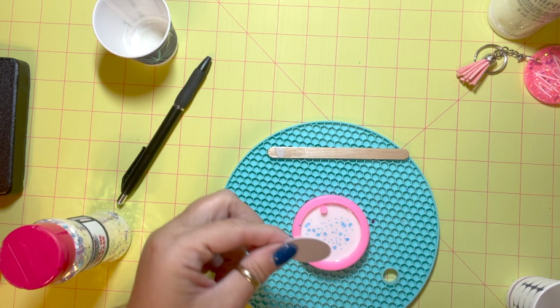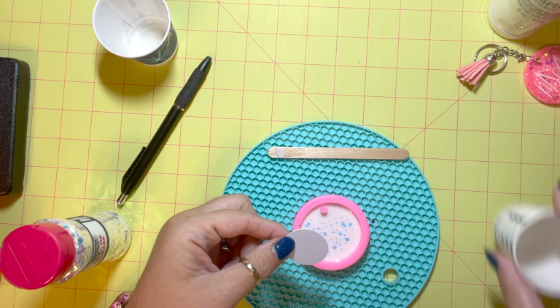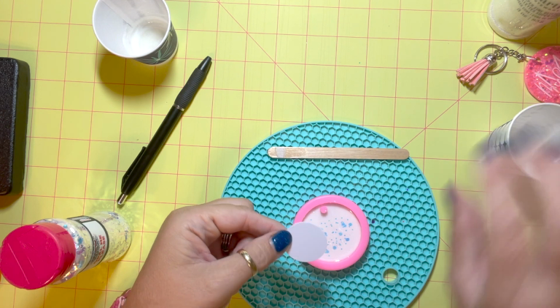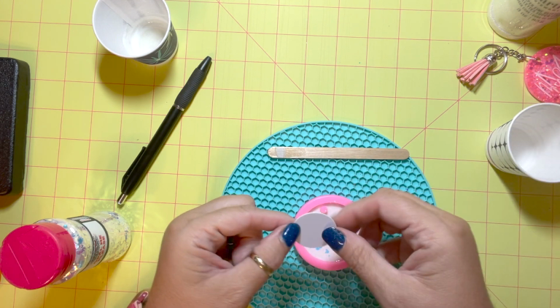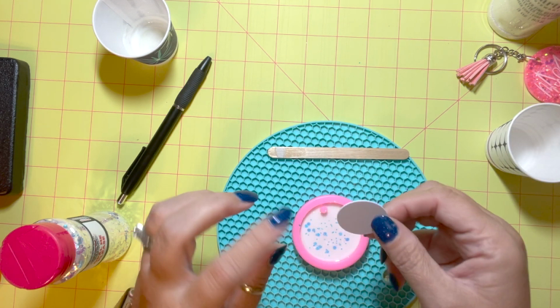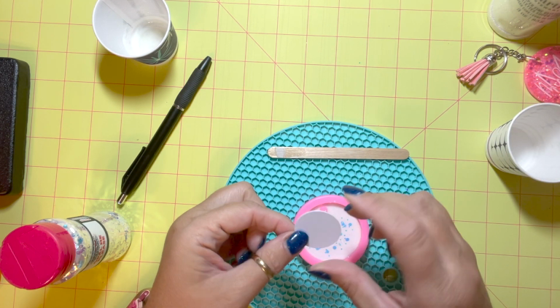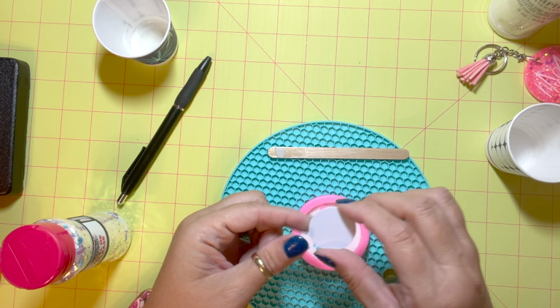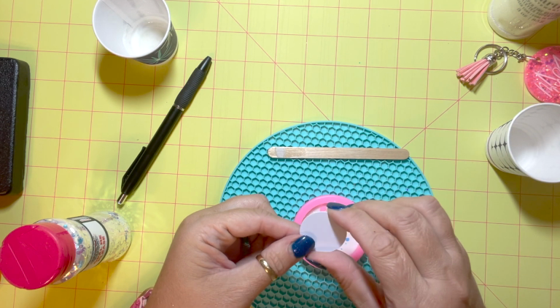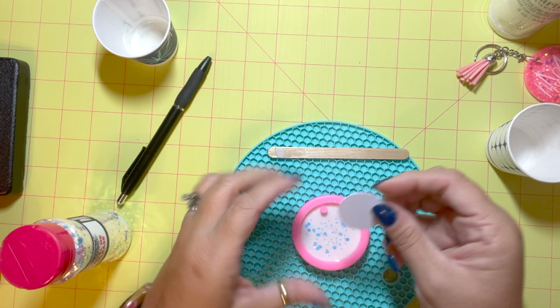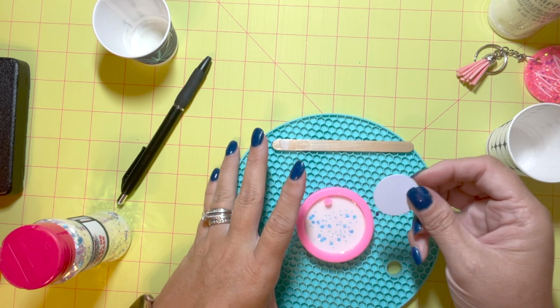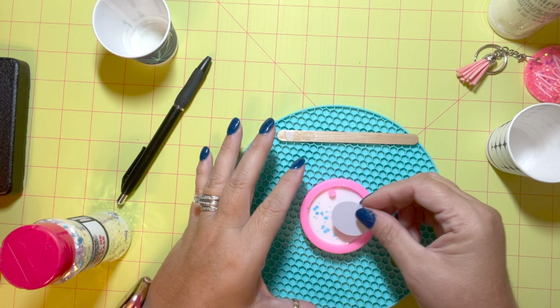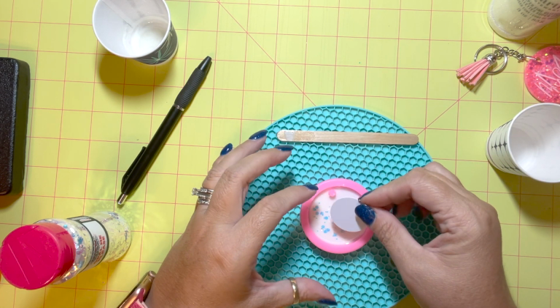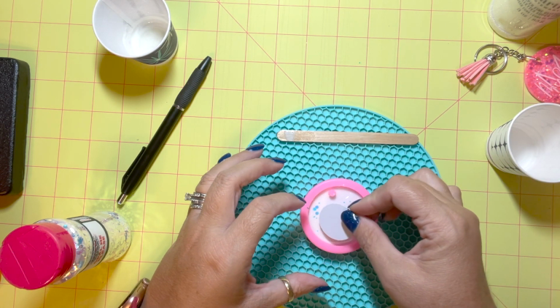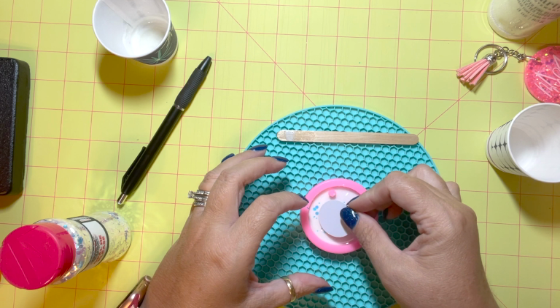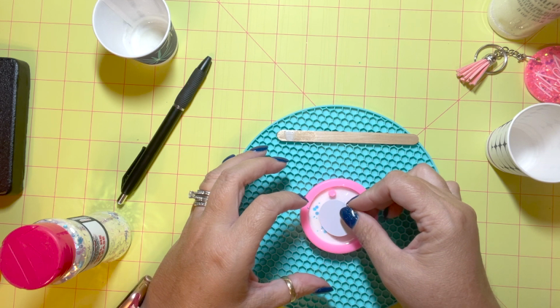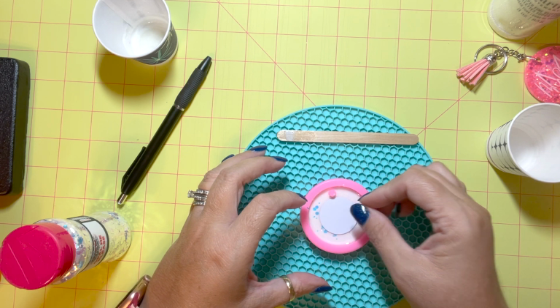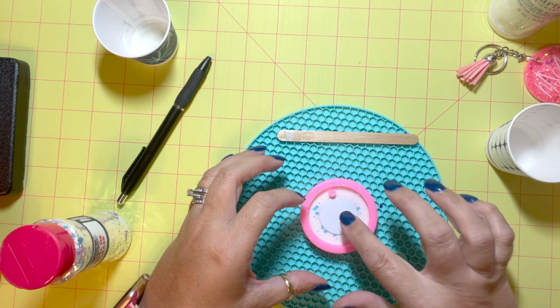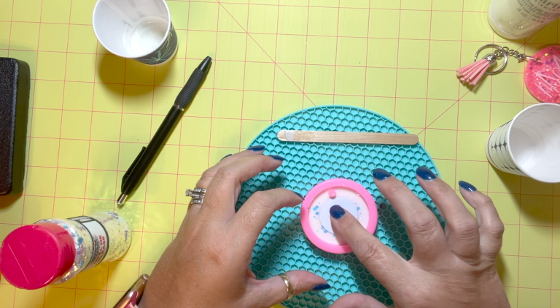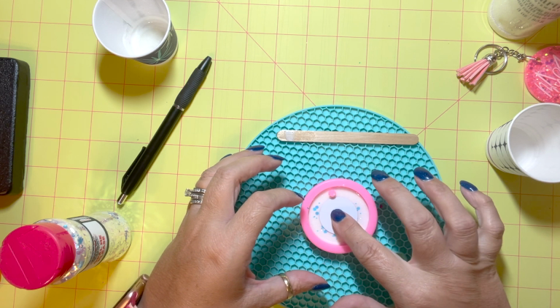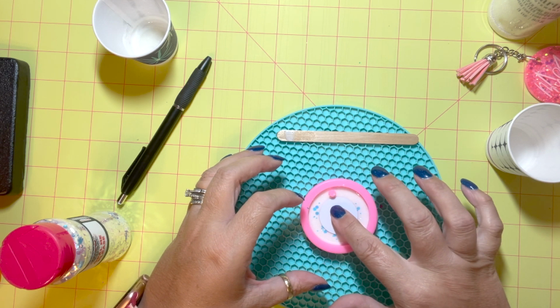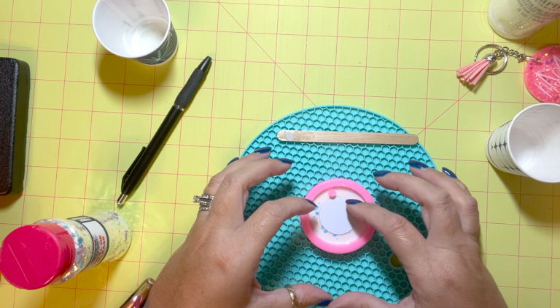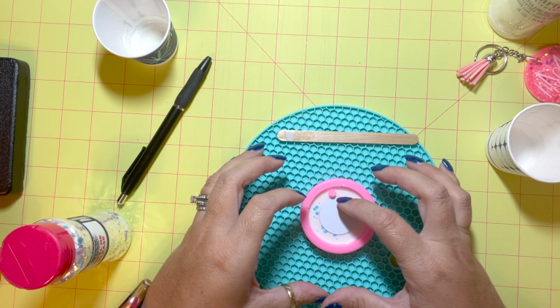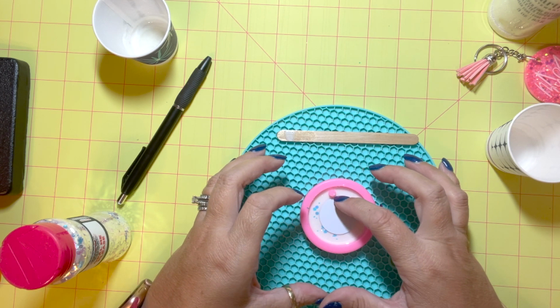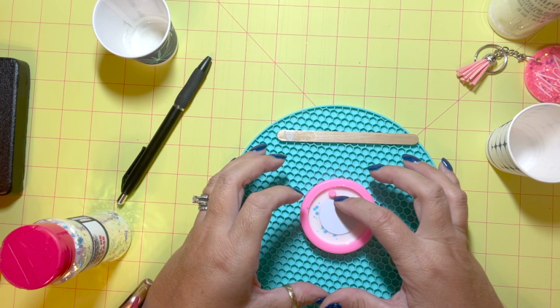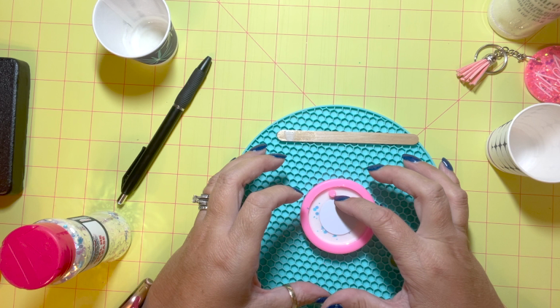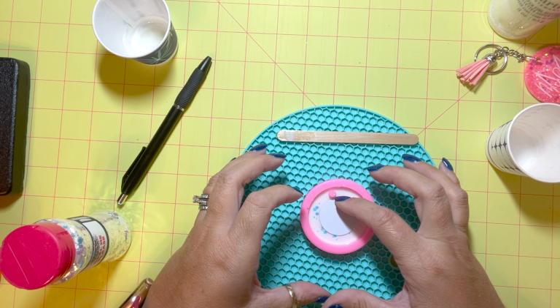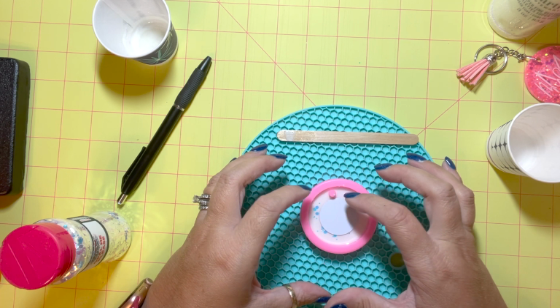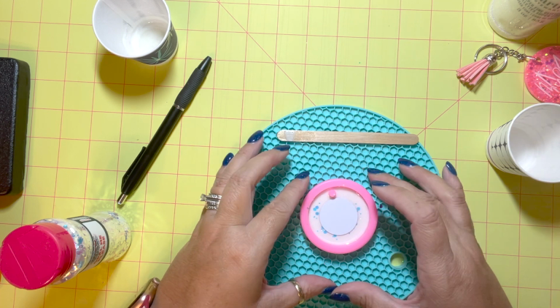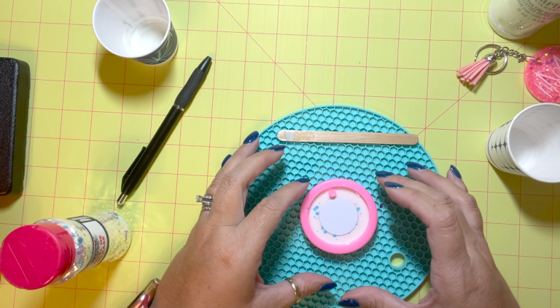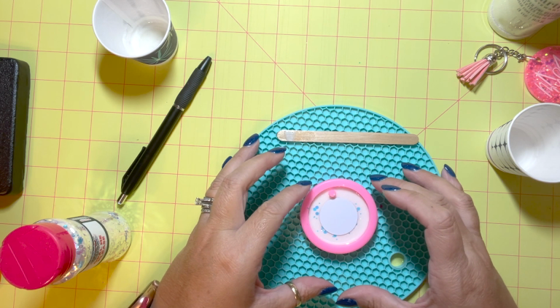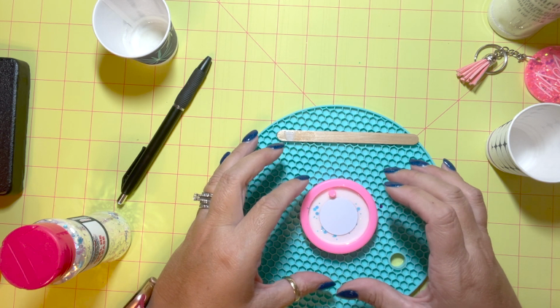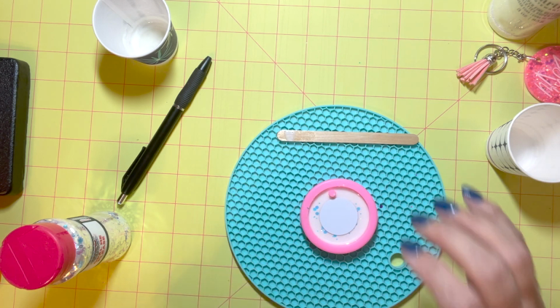Now I'm just going to take my chip and go ahead and embed it. I'm just going to lay it on top and it's going to stick to that bottom layer, but you just don't want to push it way down in because you want to keep it between the two layers.